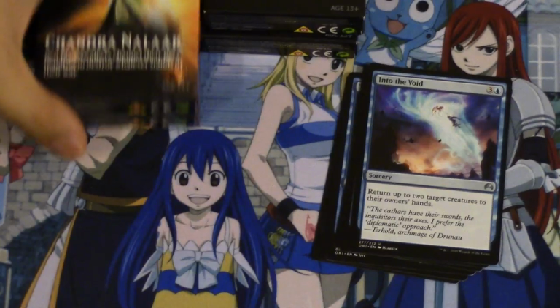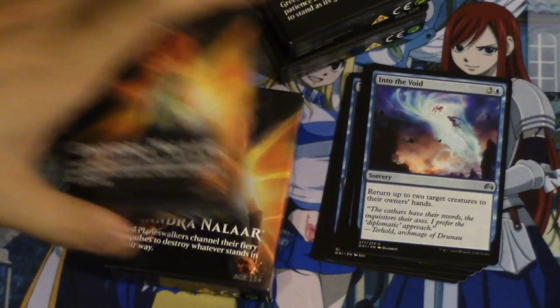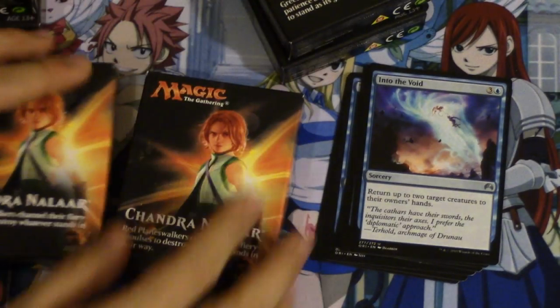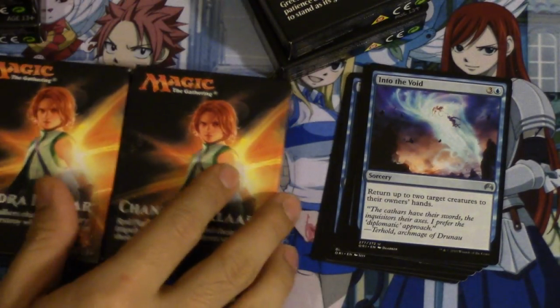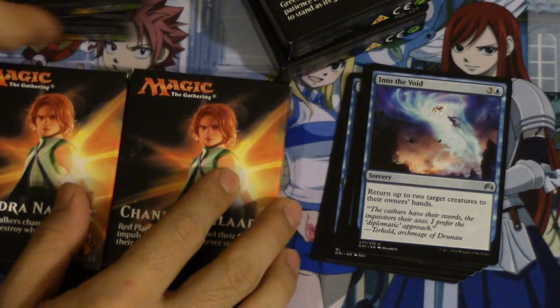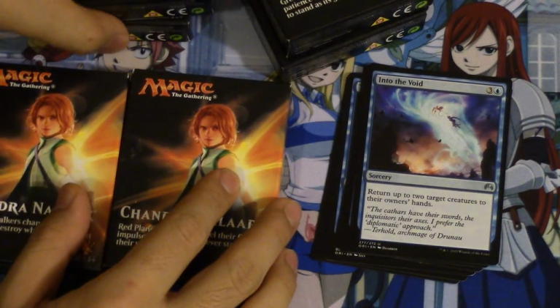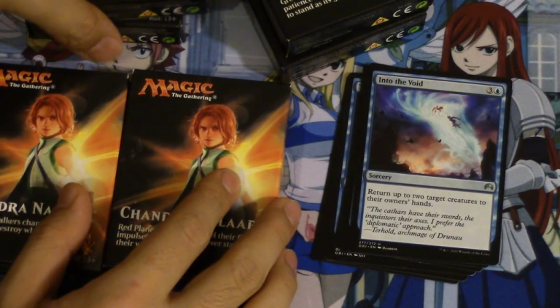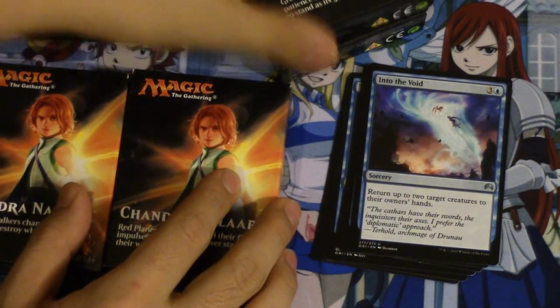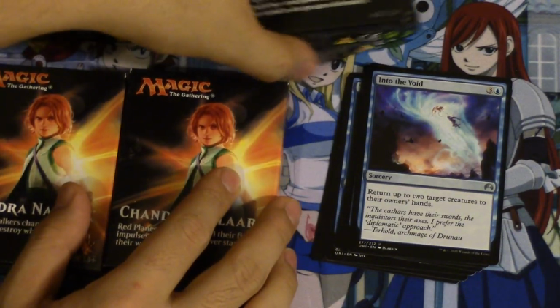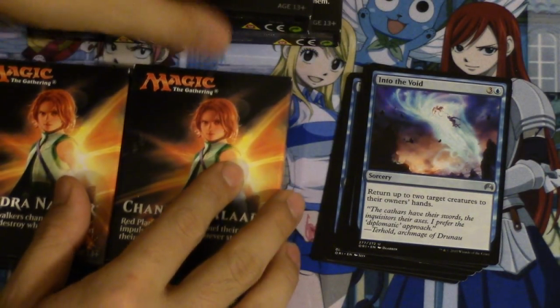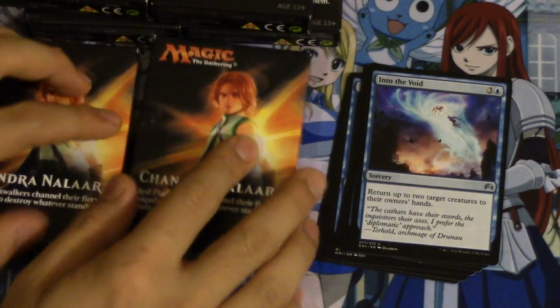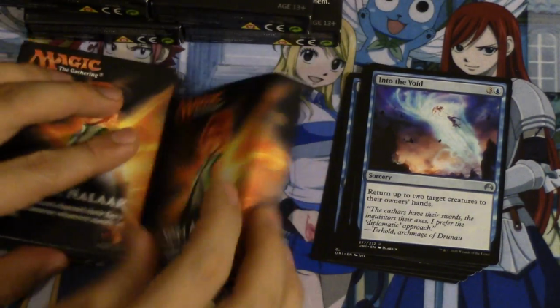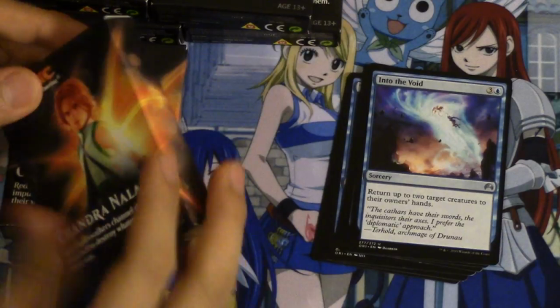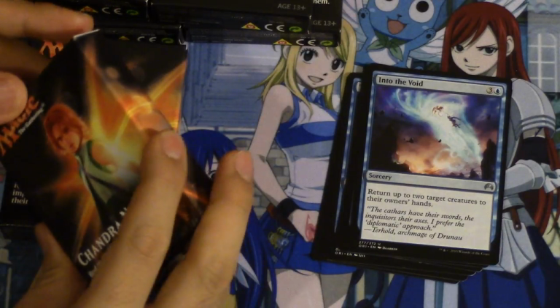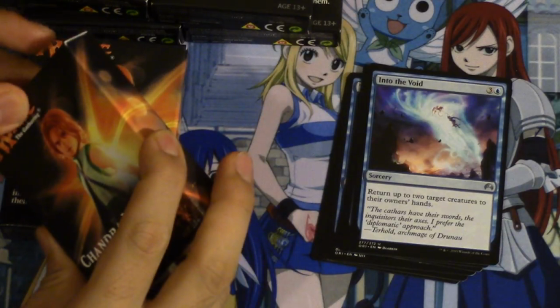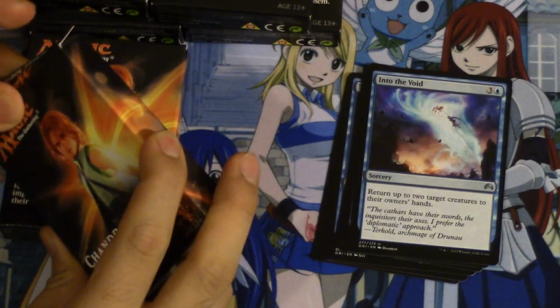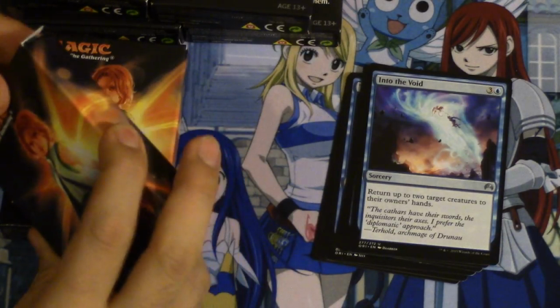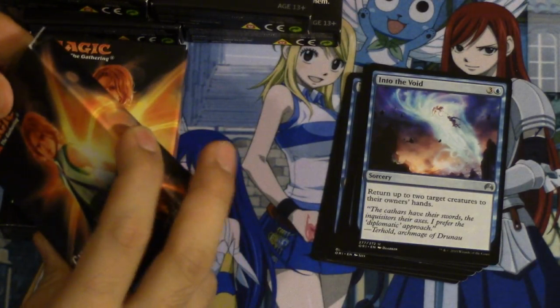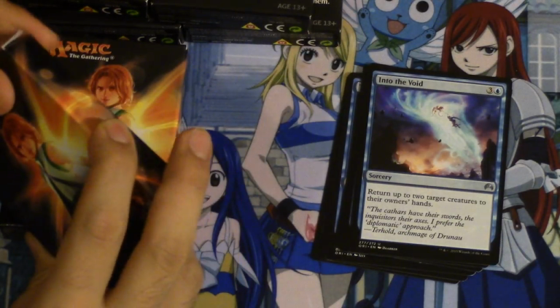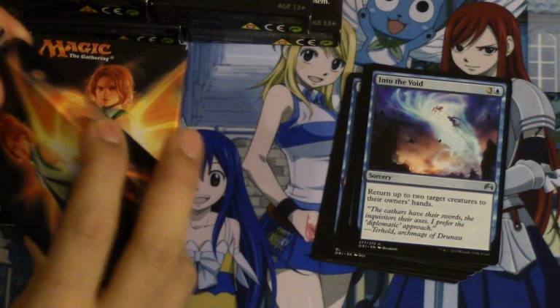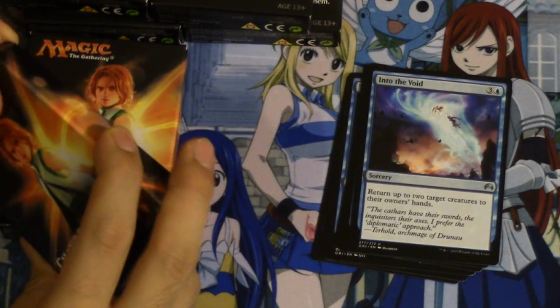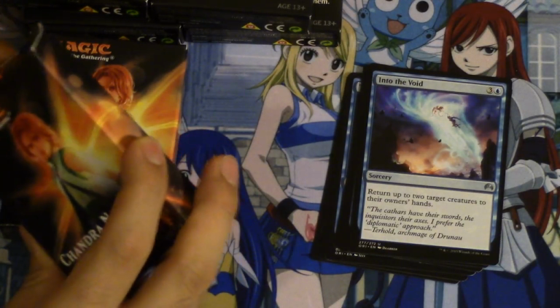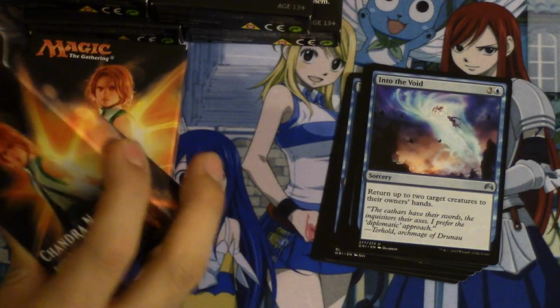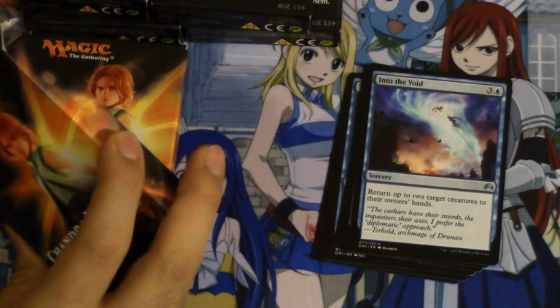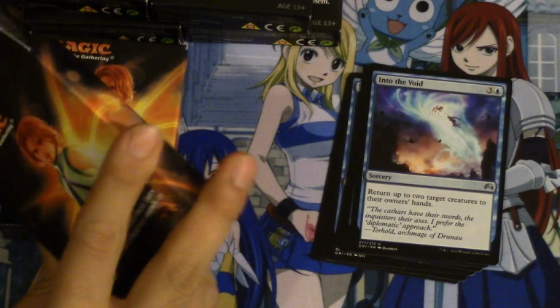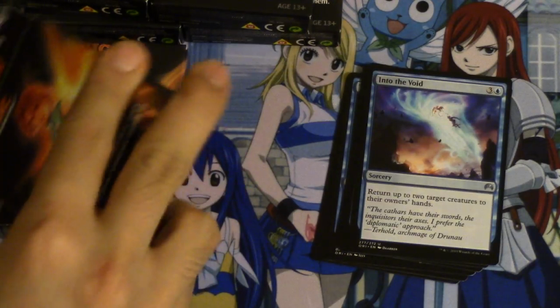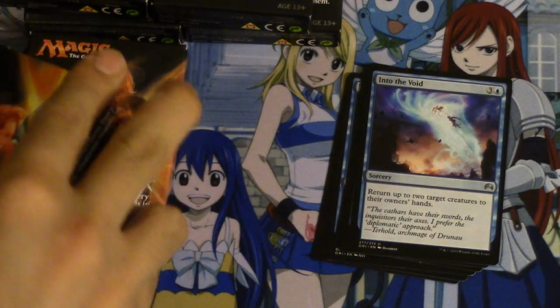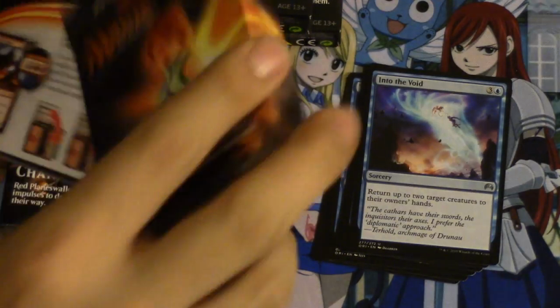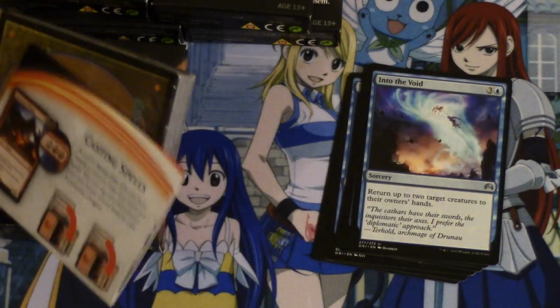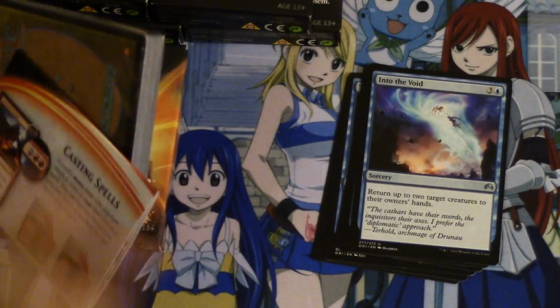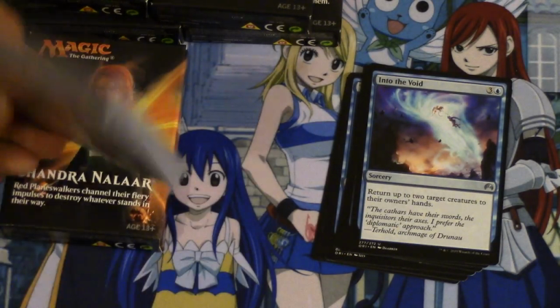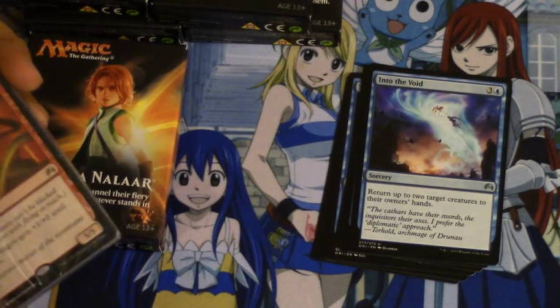So this would be taking the intro deck cards and making a deck for Friday Night Magic. I'll call it Friday Night Magic Lion — that's what I'll call it. And we're gonna open two Chandras because we have two.